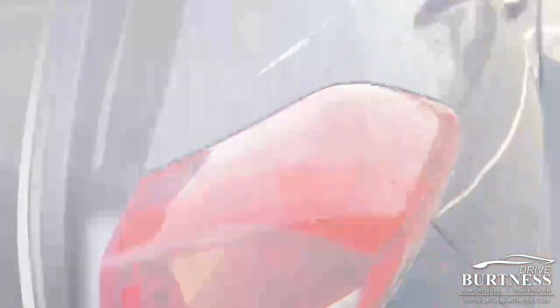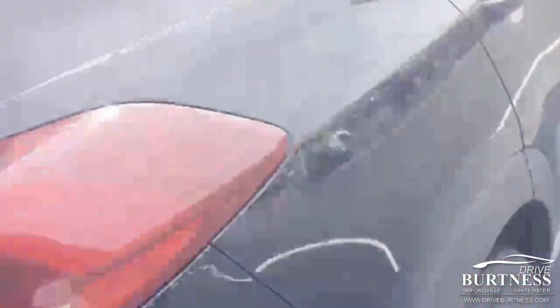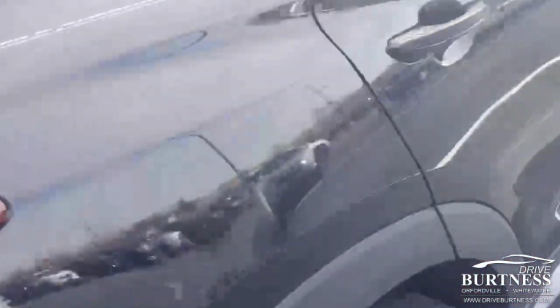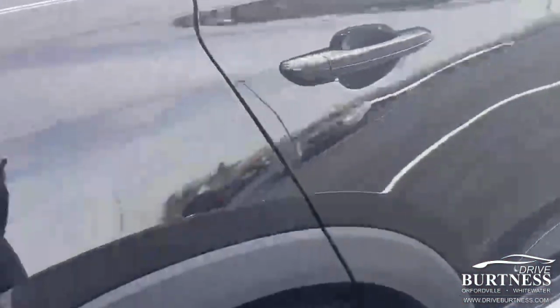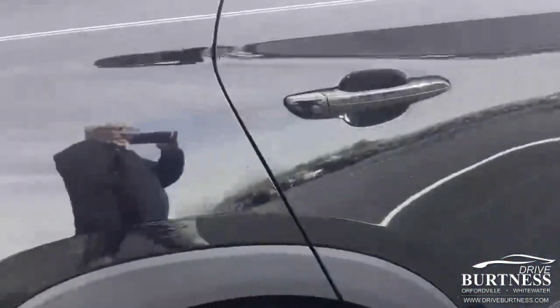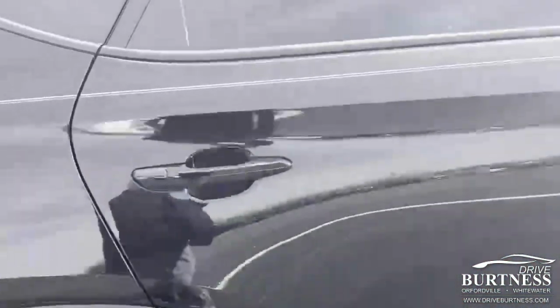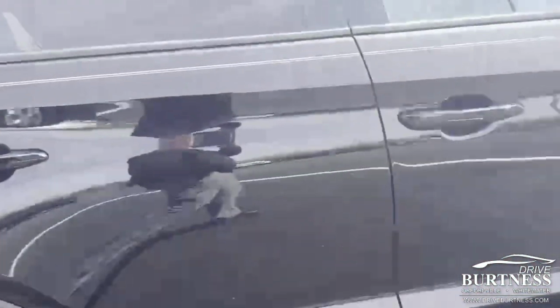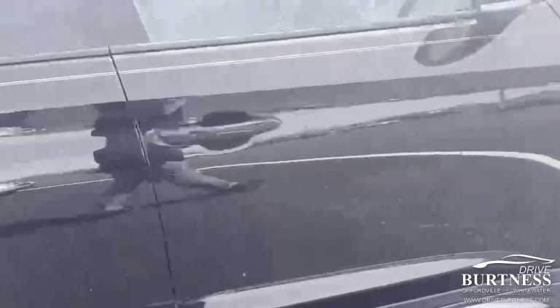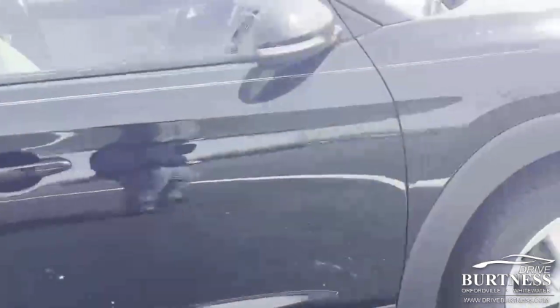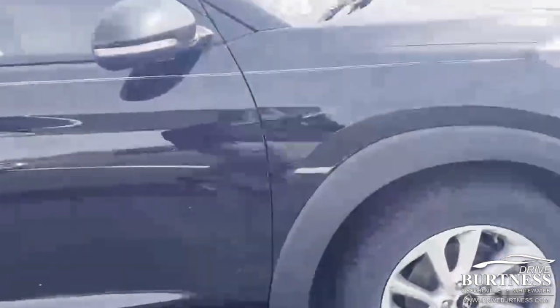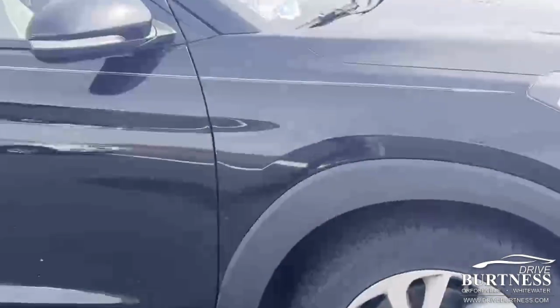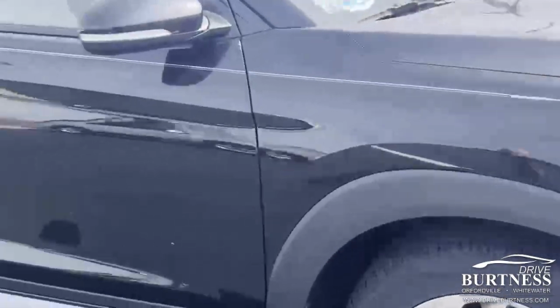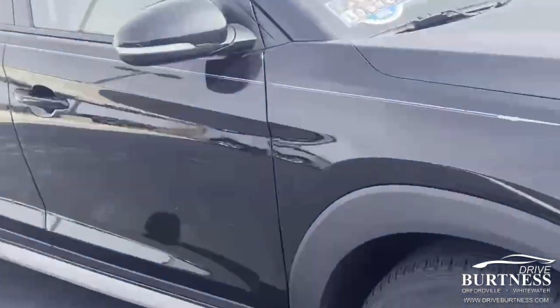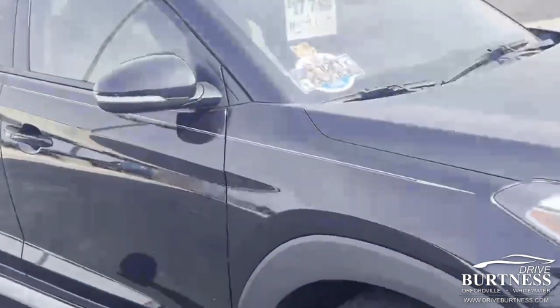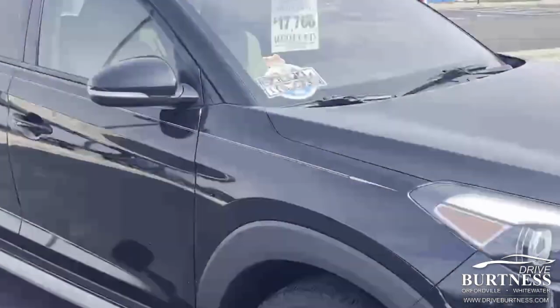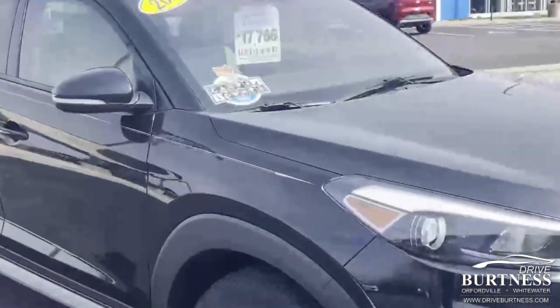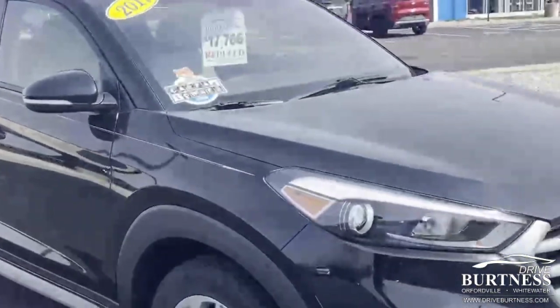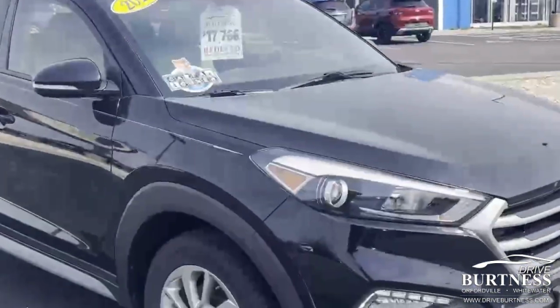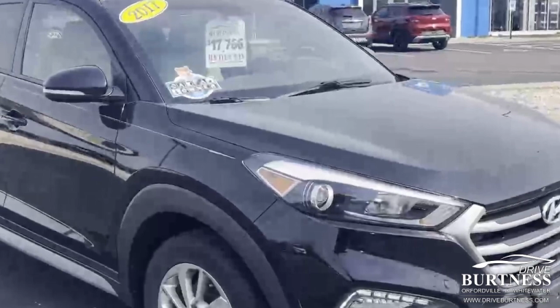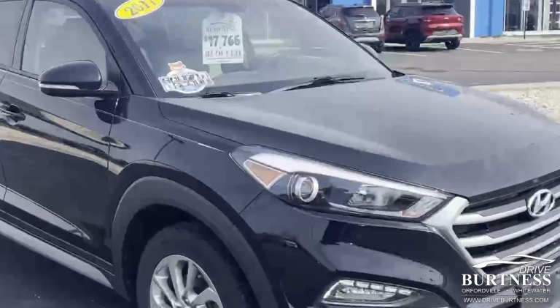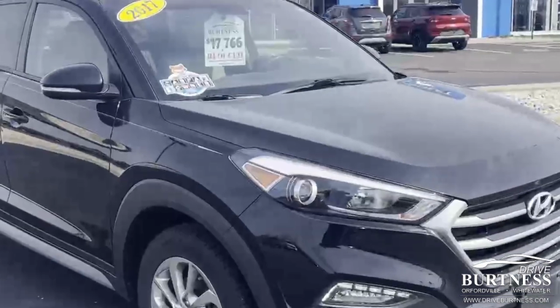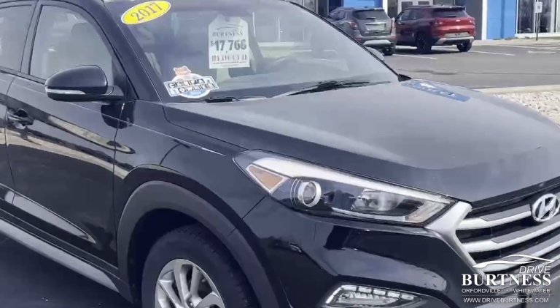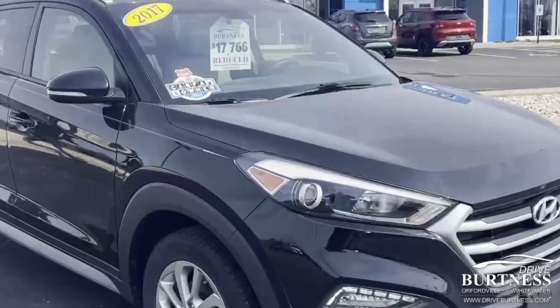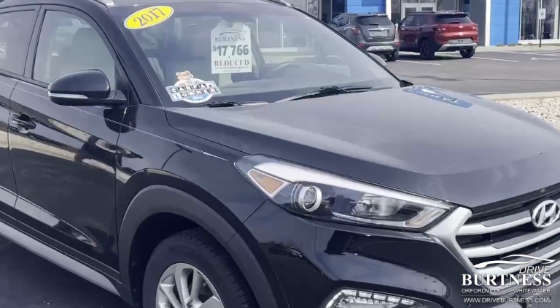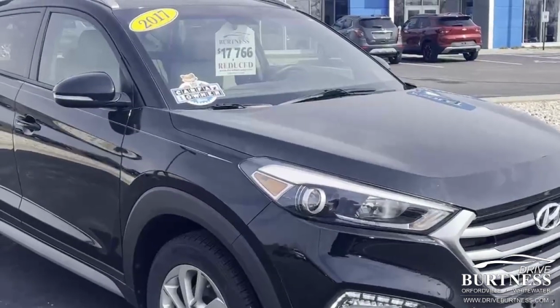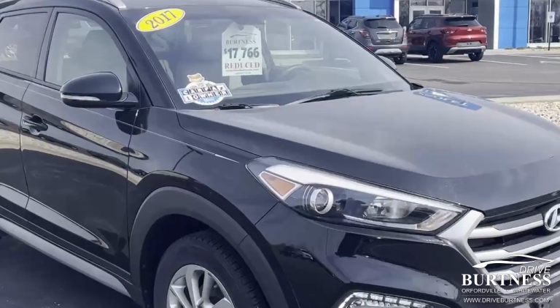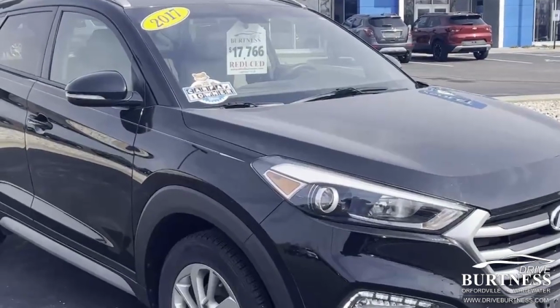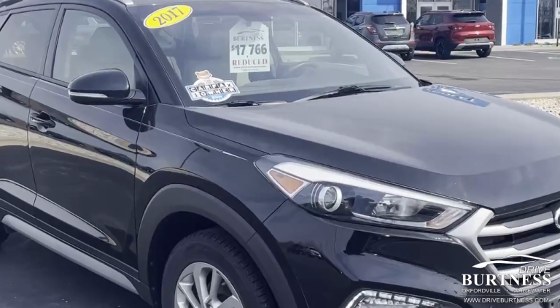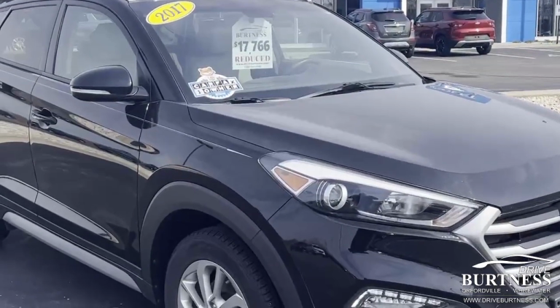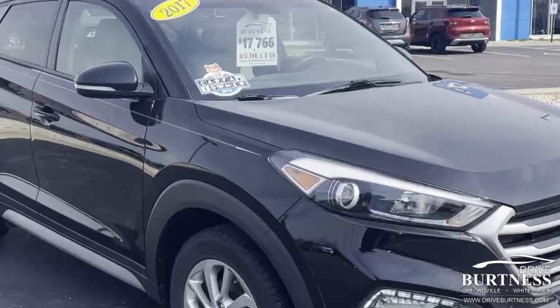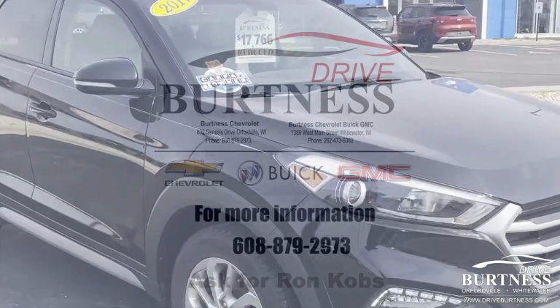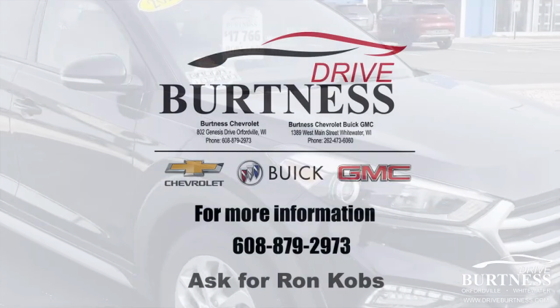Make a quick peek here on the passenger side. 2017 Hyundai Tucson. Any questions, my name is Ron here at Burtness Chevrolet, 608-302-3177. Again, Ron at Burtness Chevrolet. Have a great day.